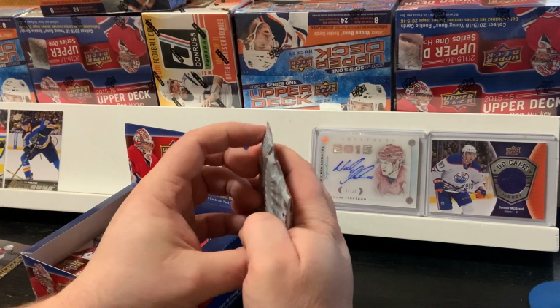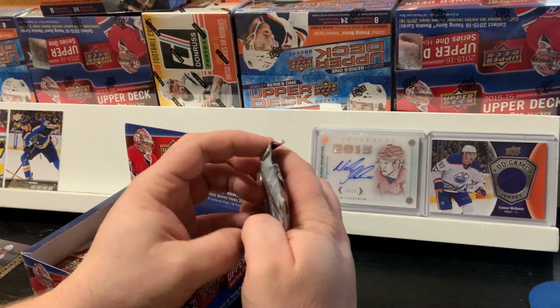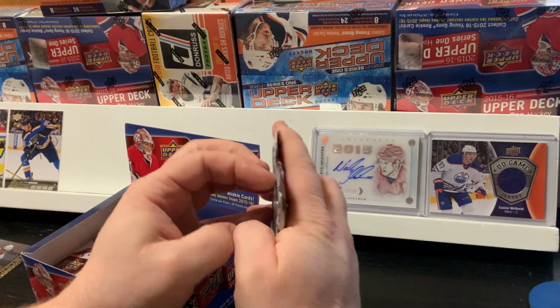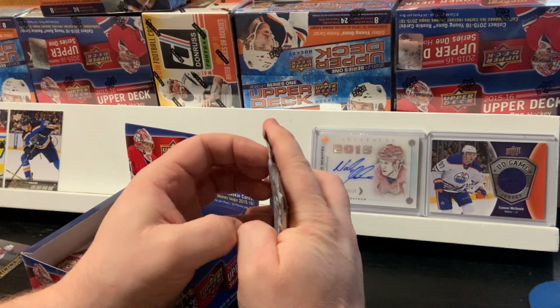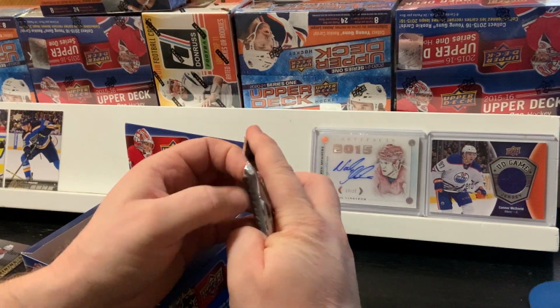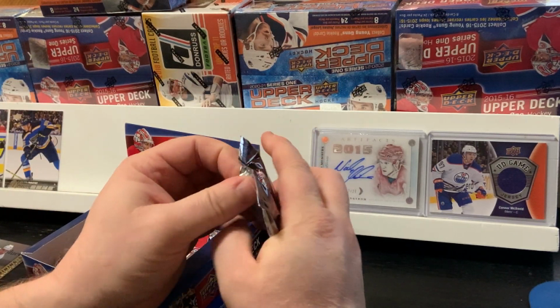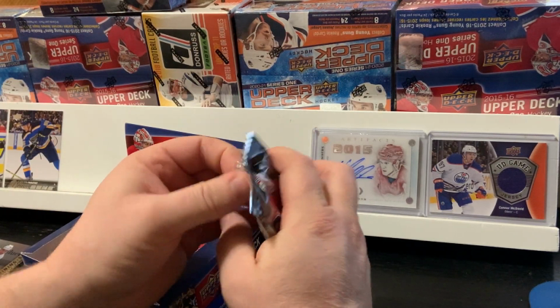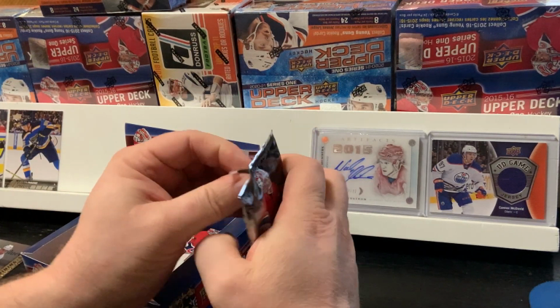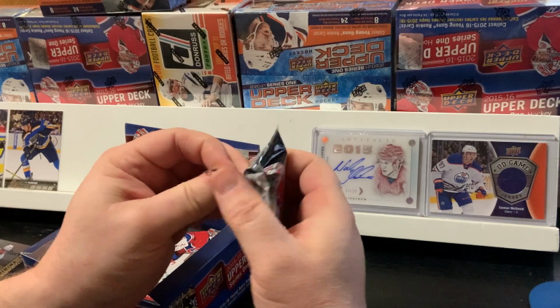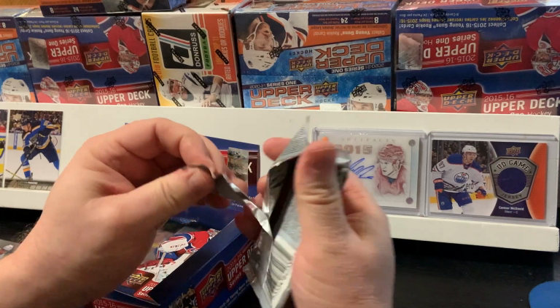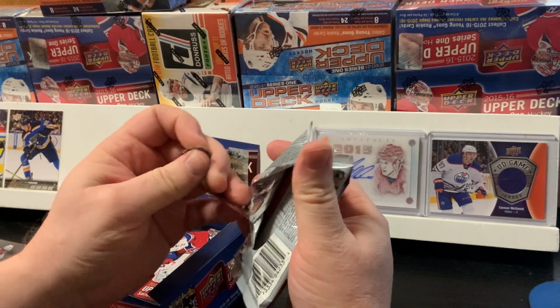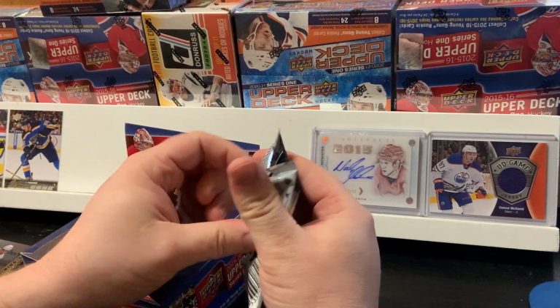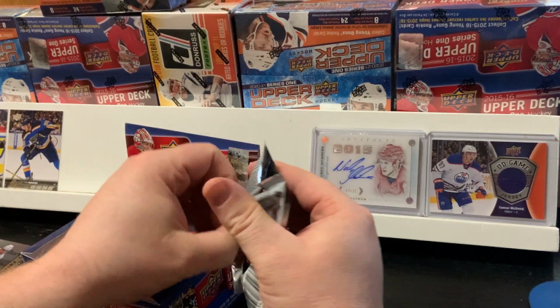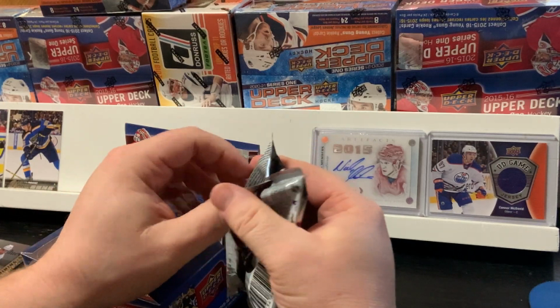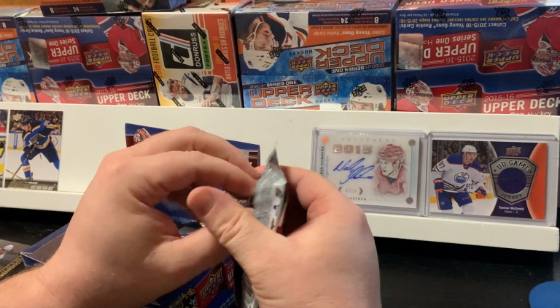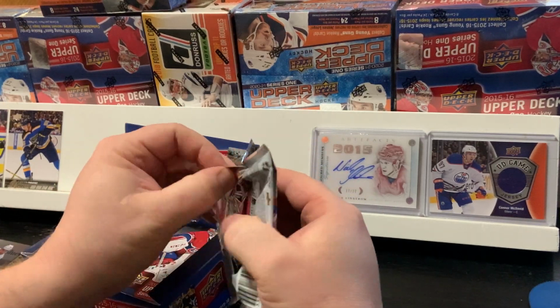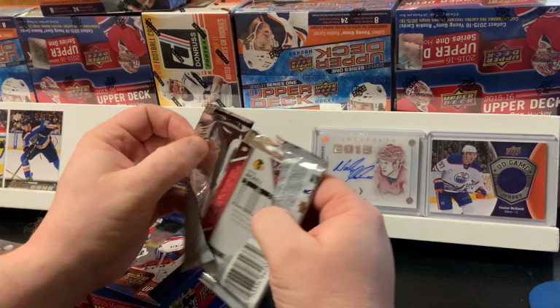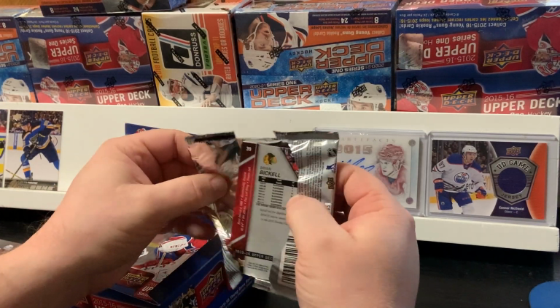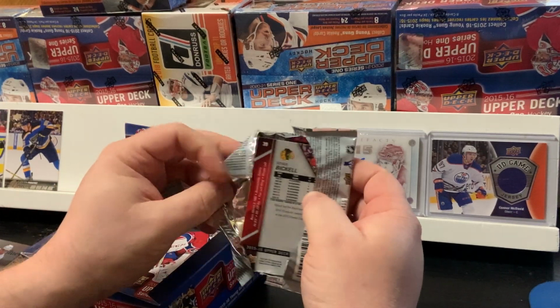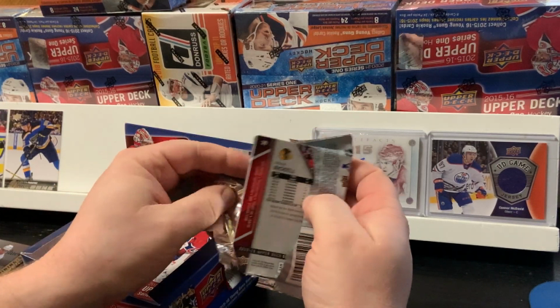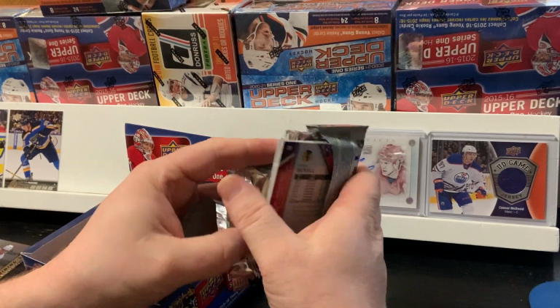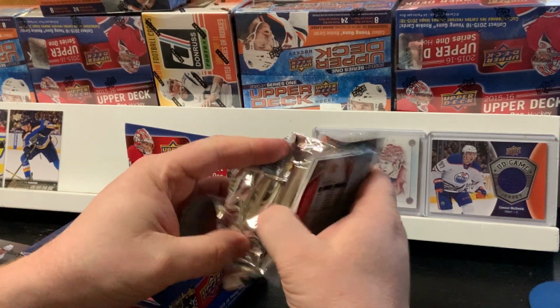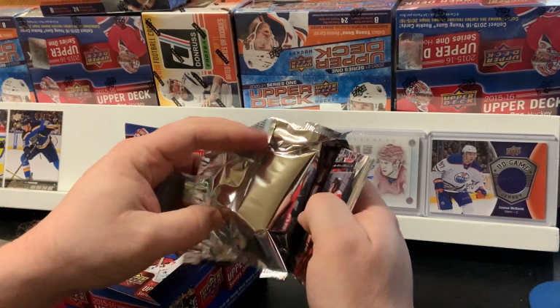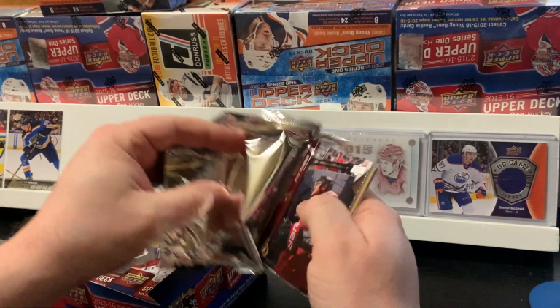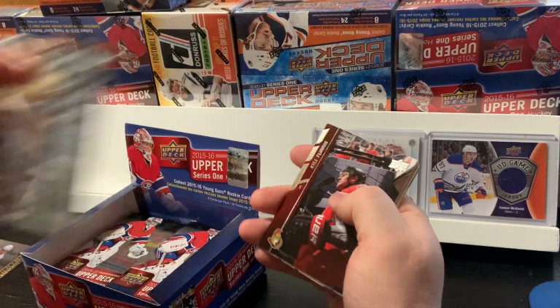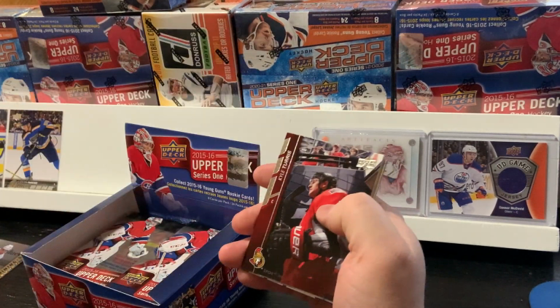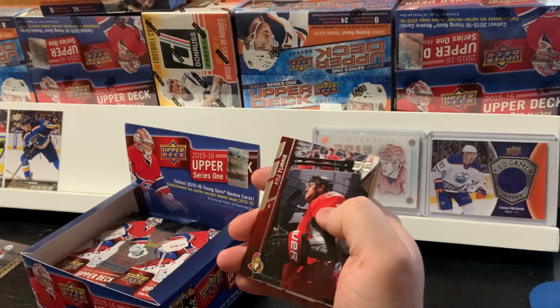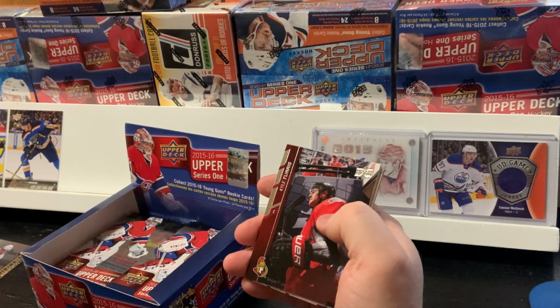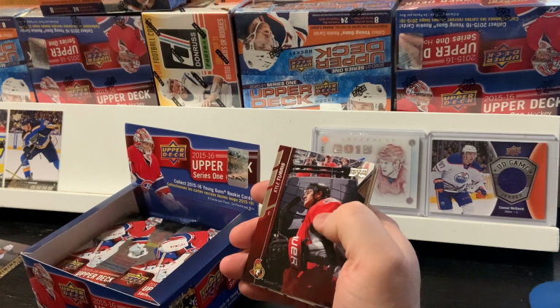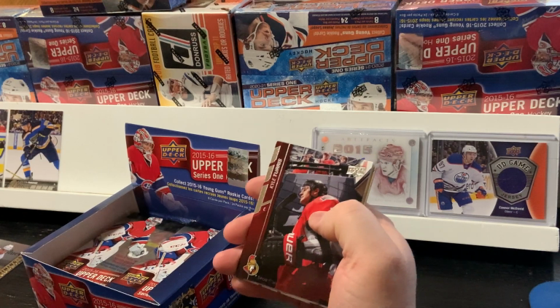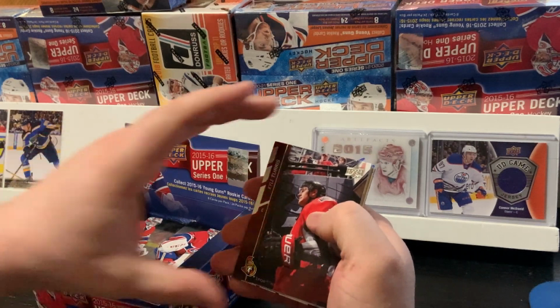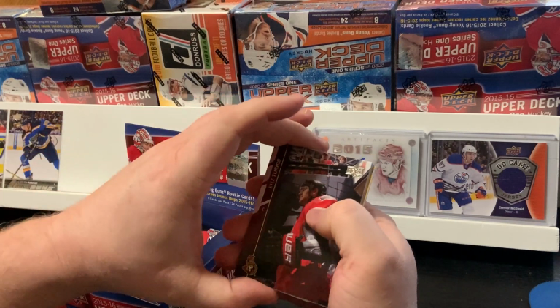When you least expect it, that's when you get the McDavid rookie. That's just how it goes.